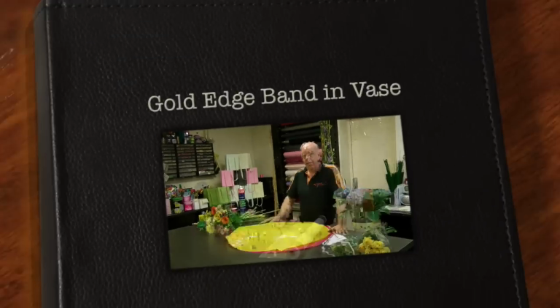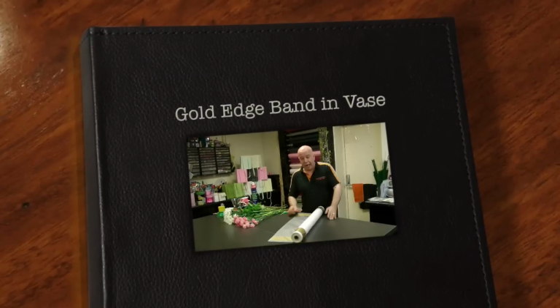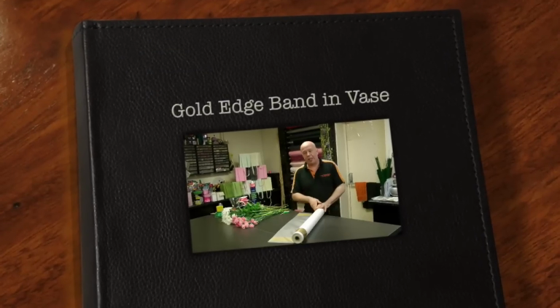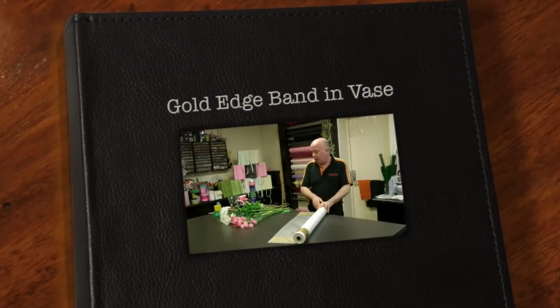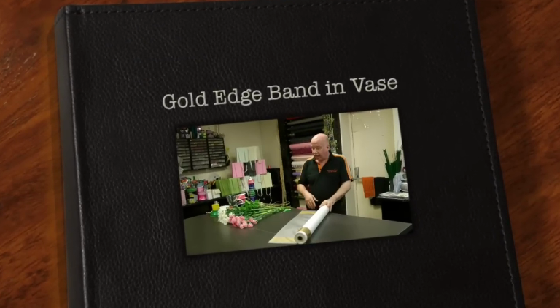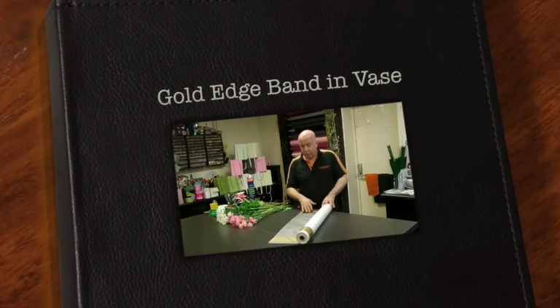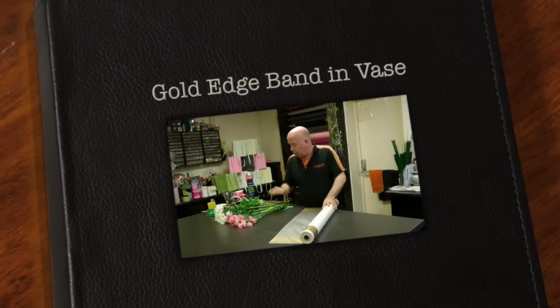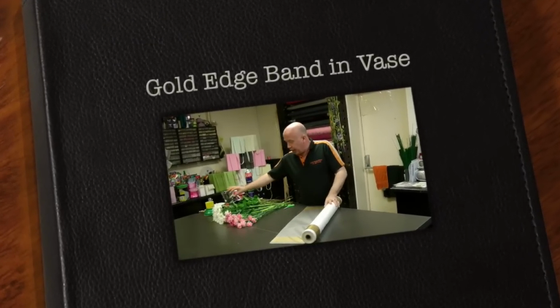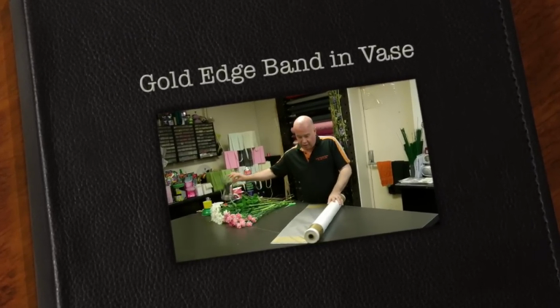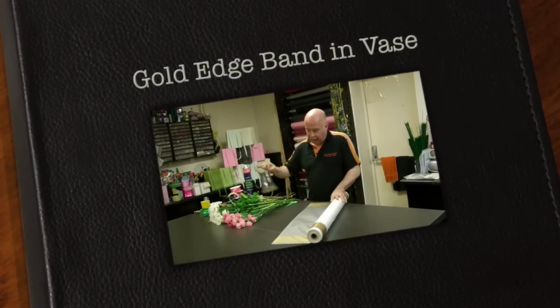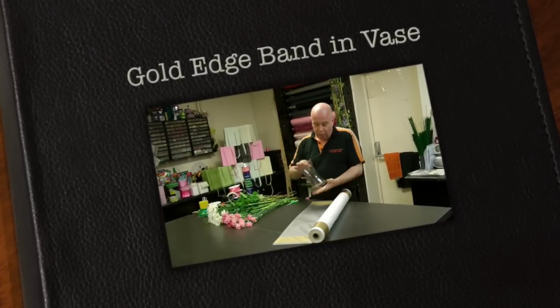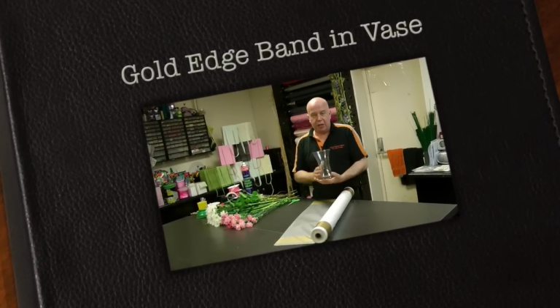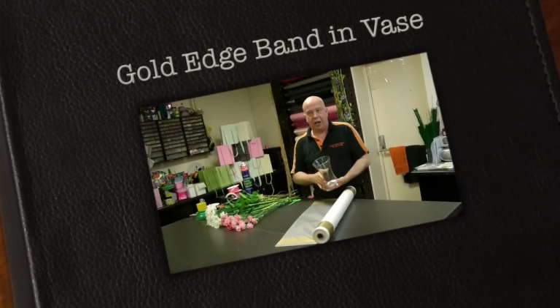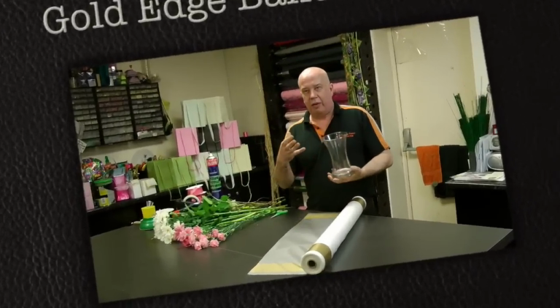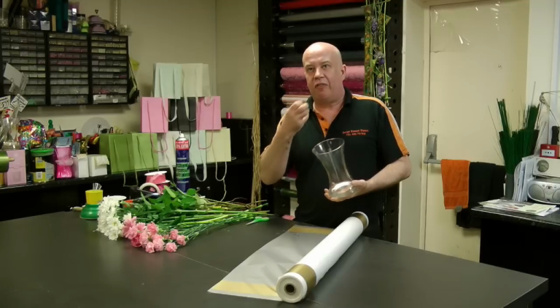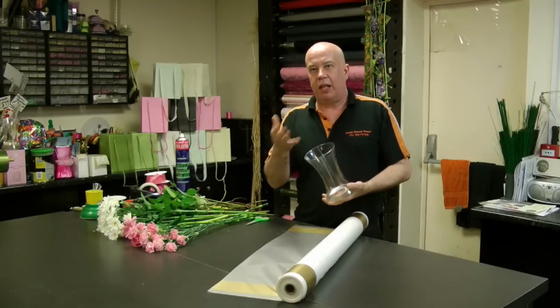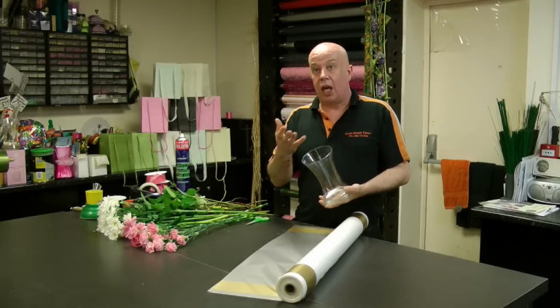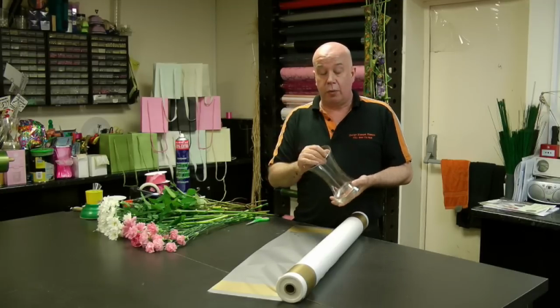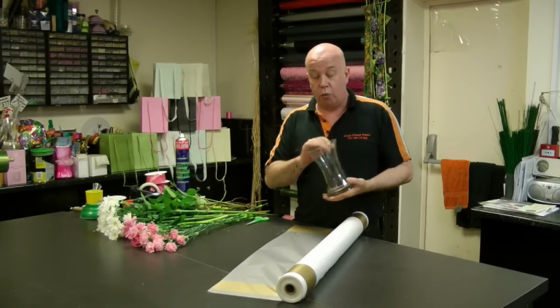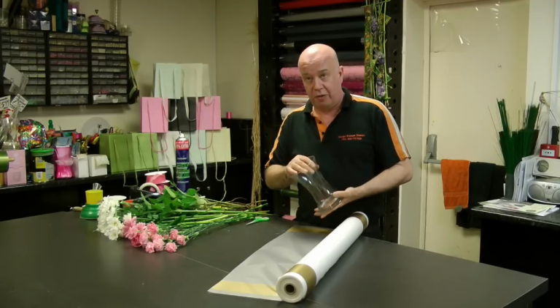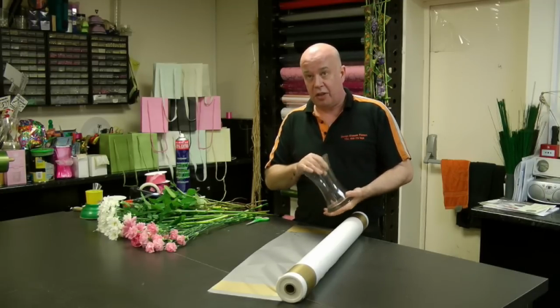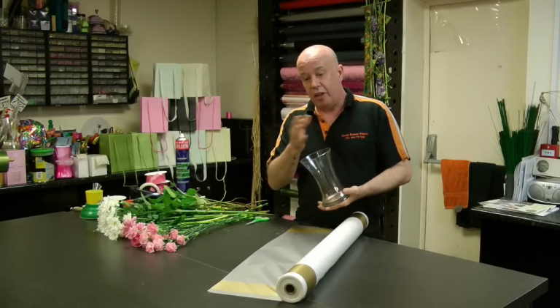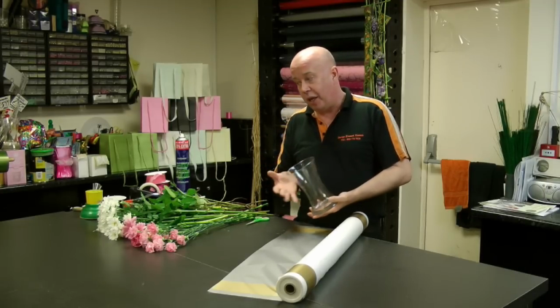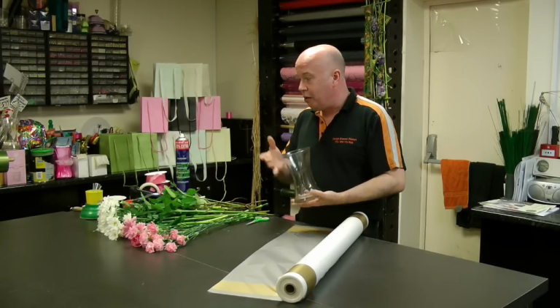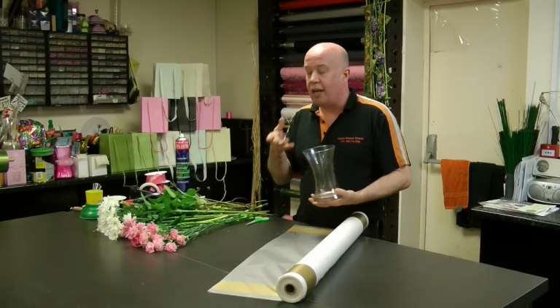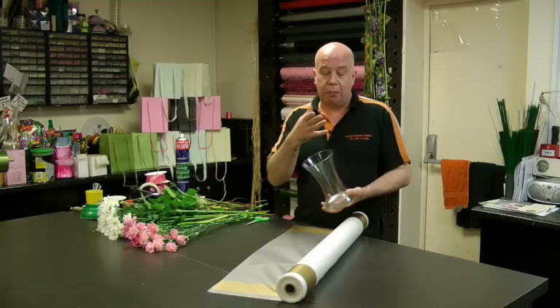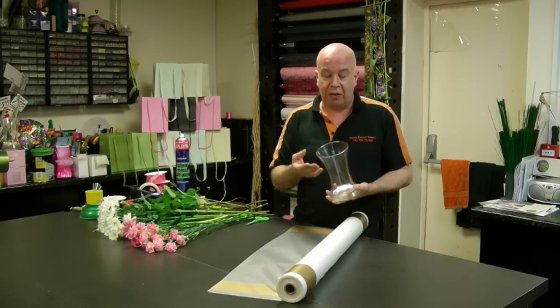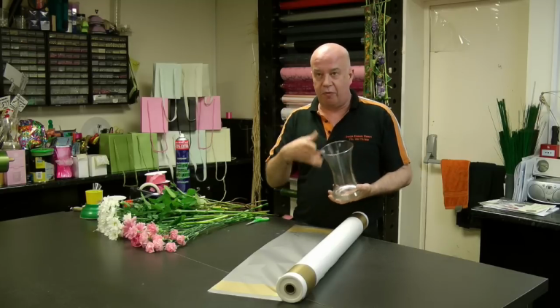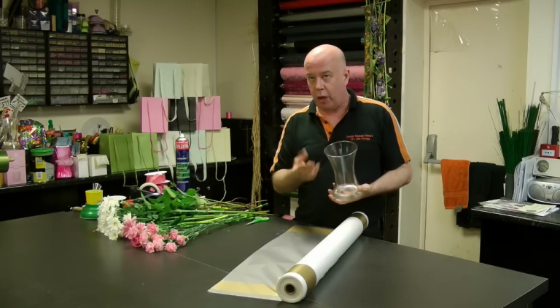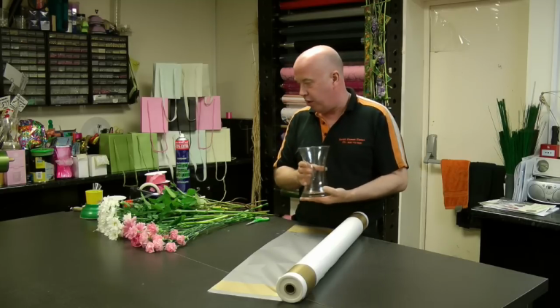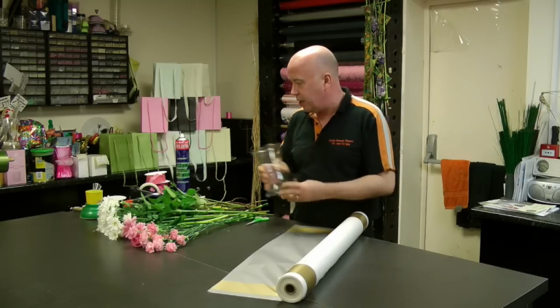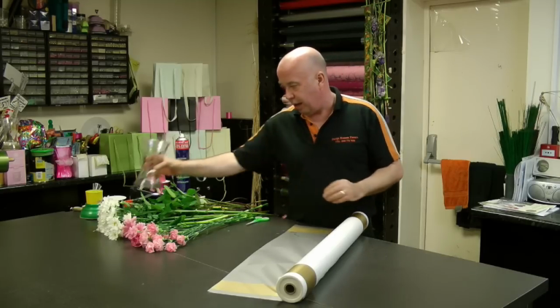Hi, I'm Neil Whittaker and I'm going to create a design where we're going to use a vase. Rather than physically making a hand tied, we're going to wrap the vase and then place the foliage and flowers in. It's a very quick way of making a design.